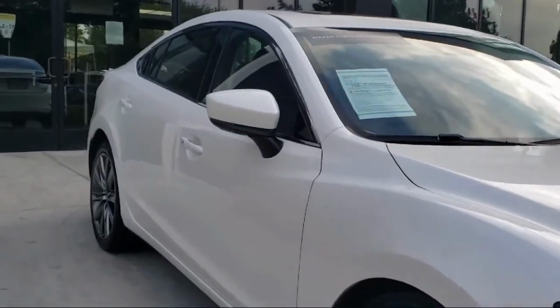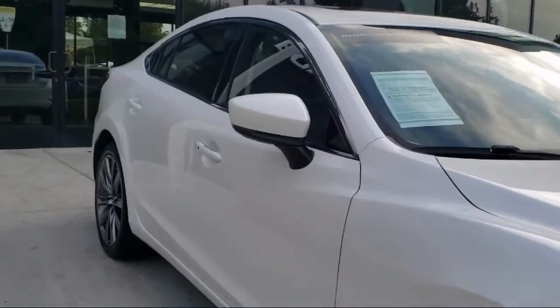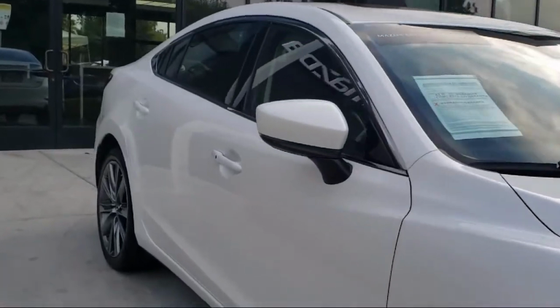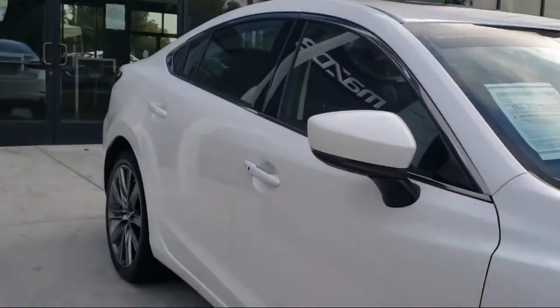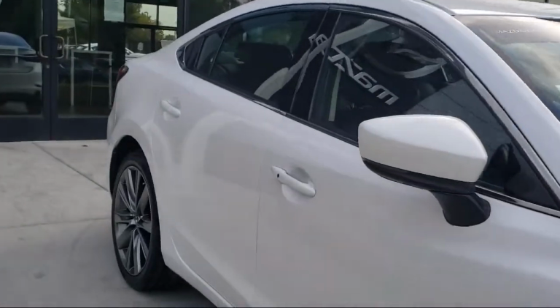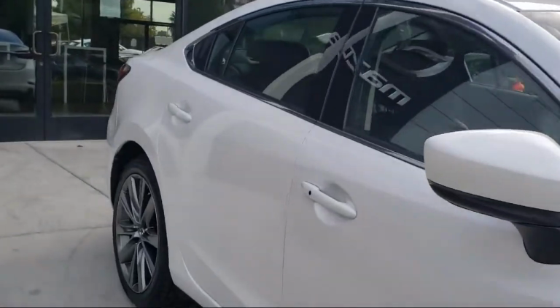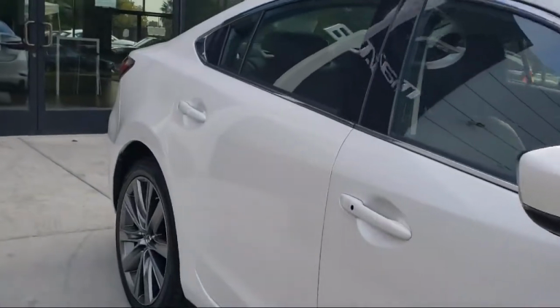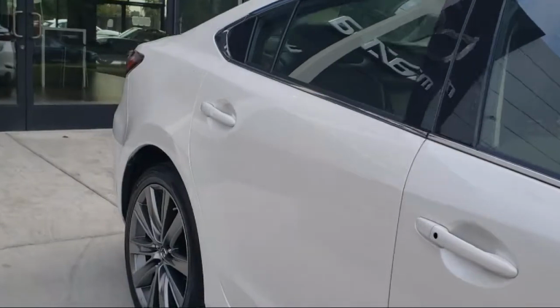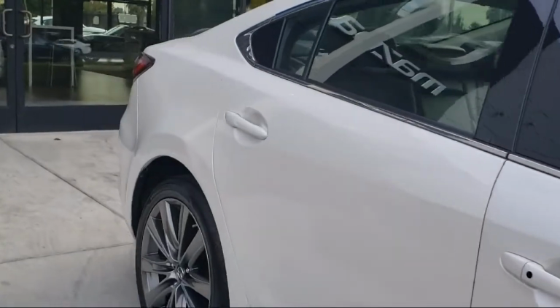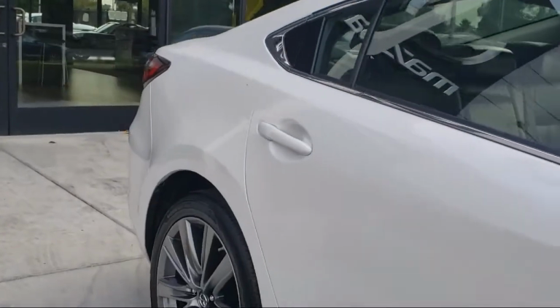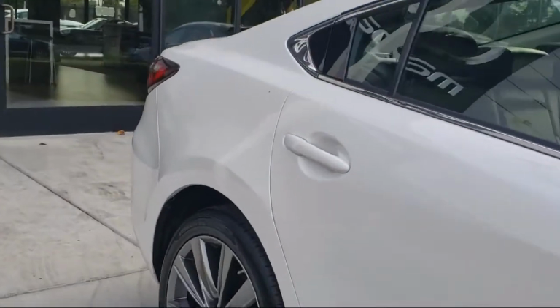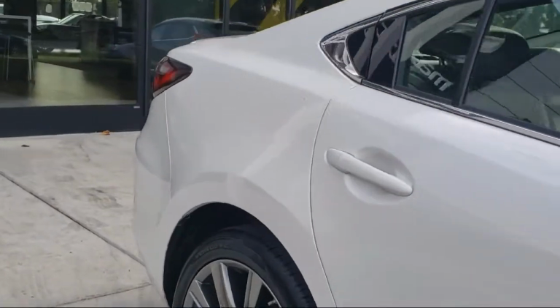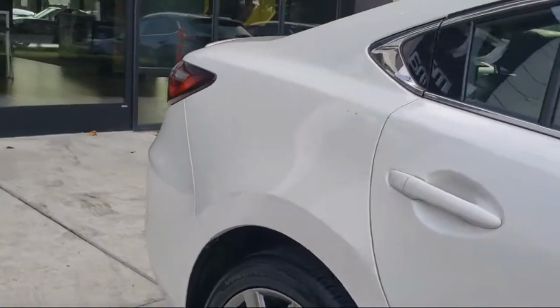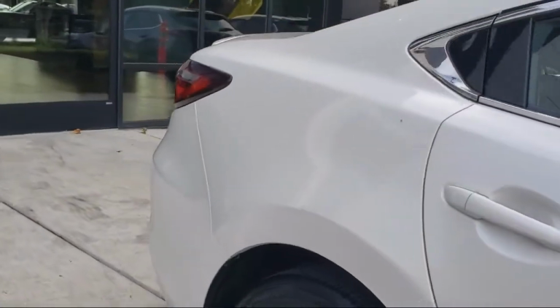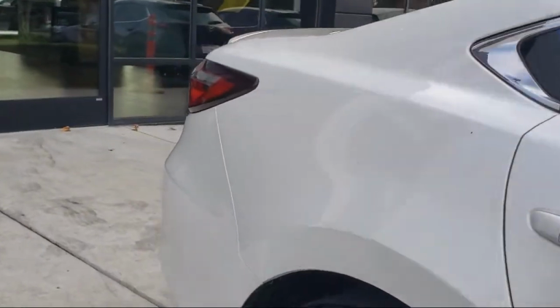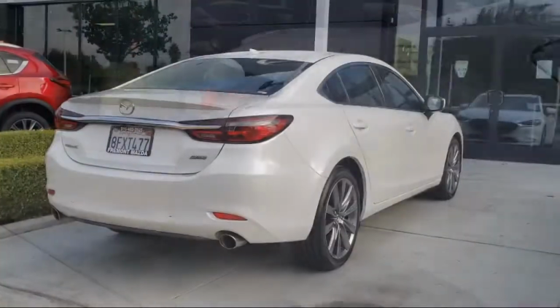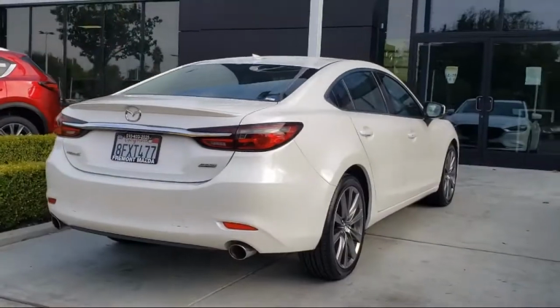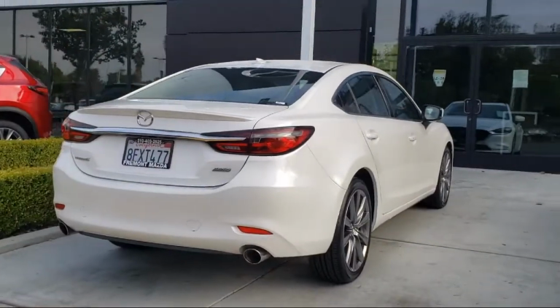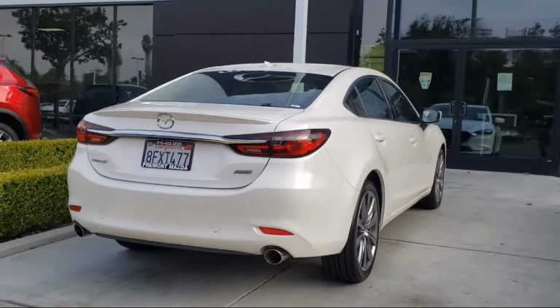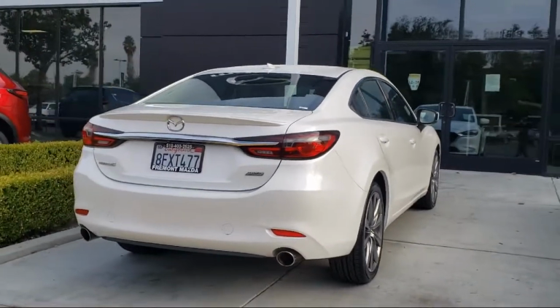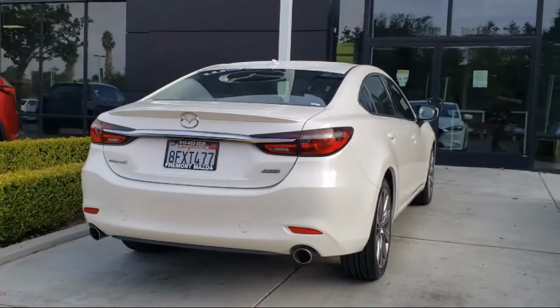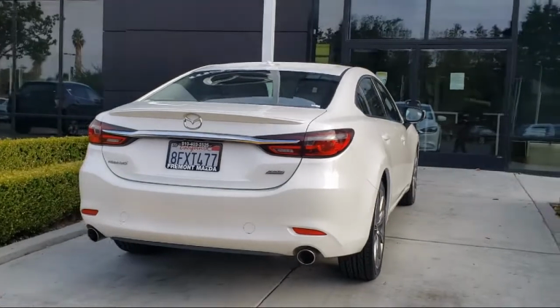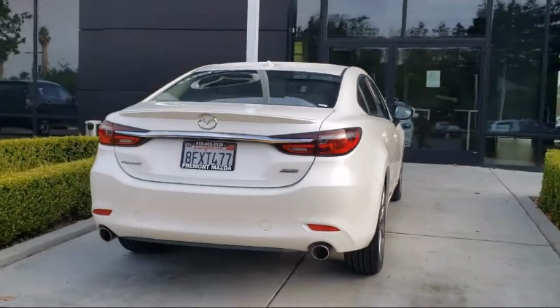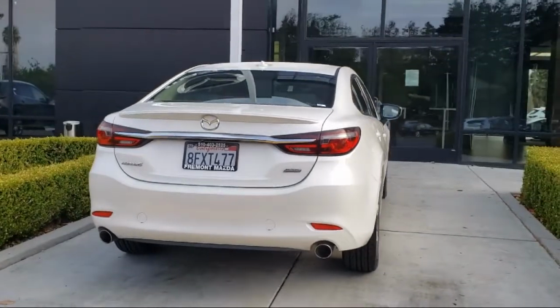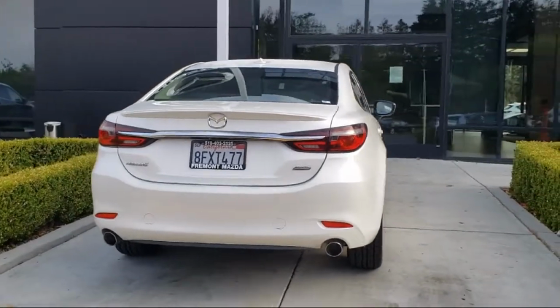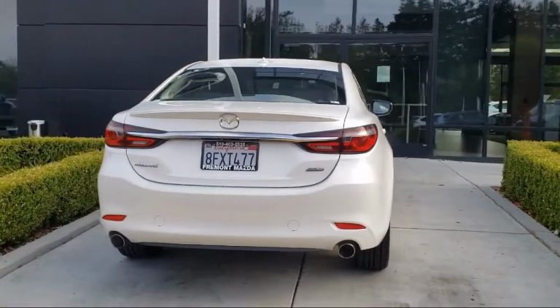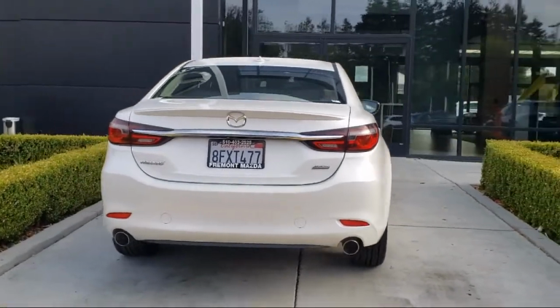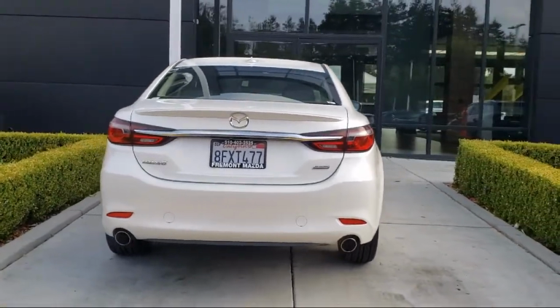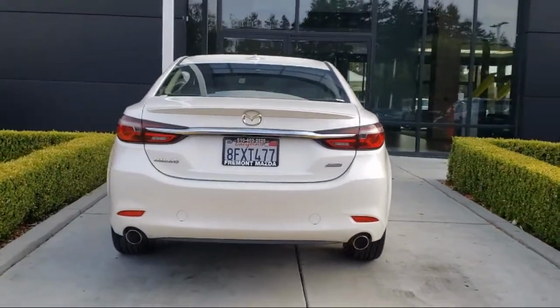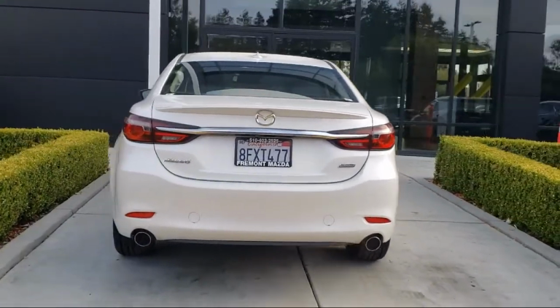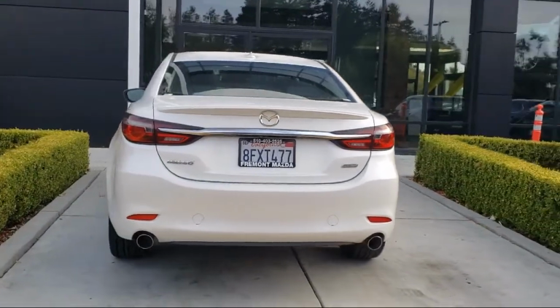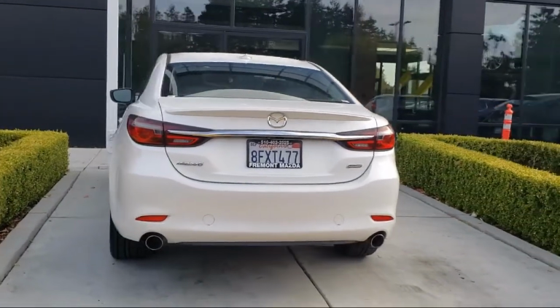It also features Sirius XM satellite radio, rain sensitive windshield wipers, heated door mirrors, dual front side impact airbags, heated front seats, and has less than 45,000 miles on the odometer.